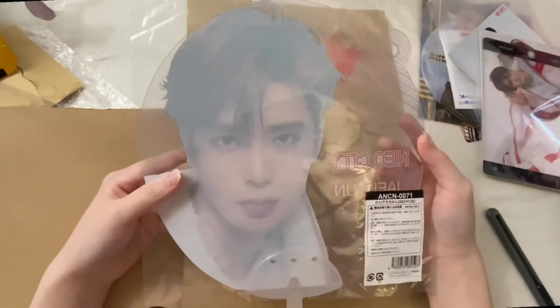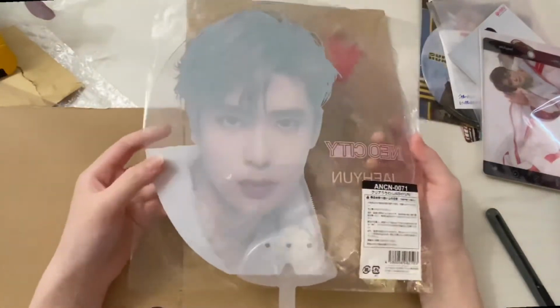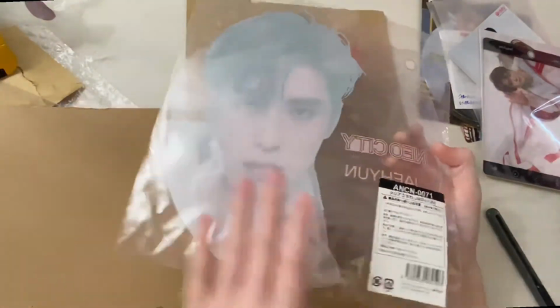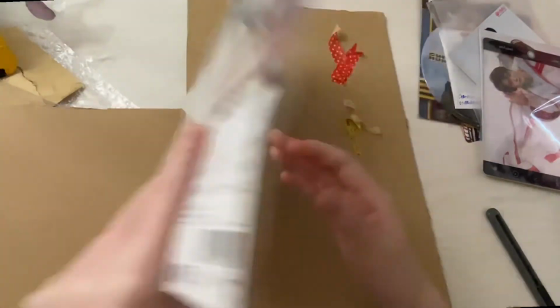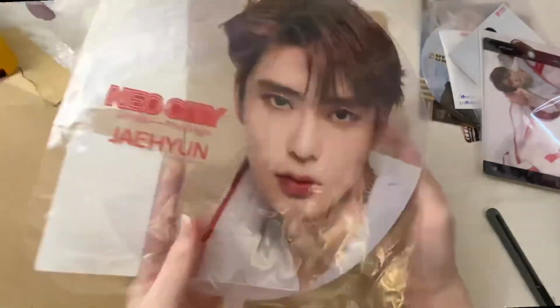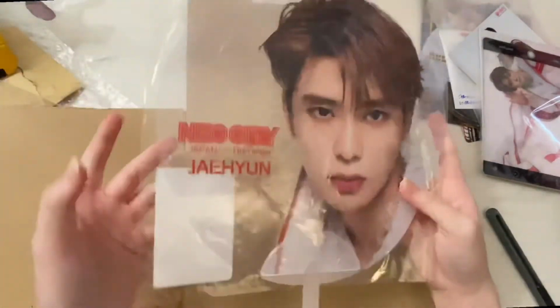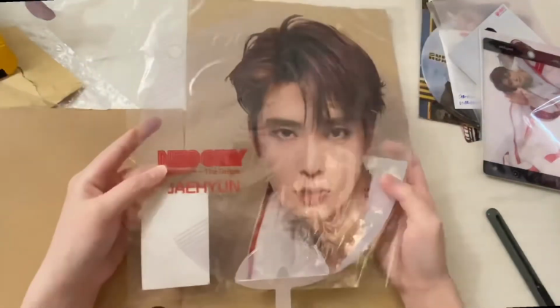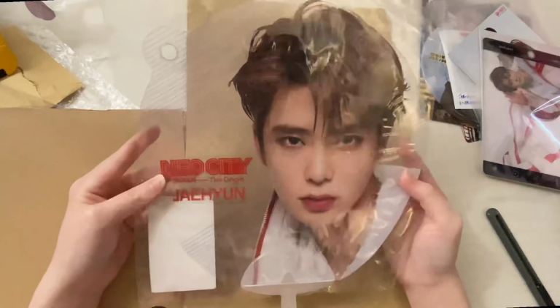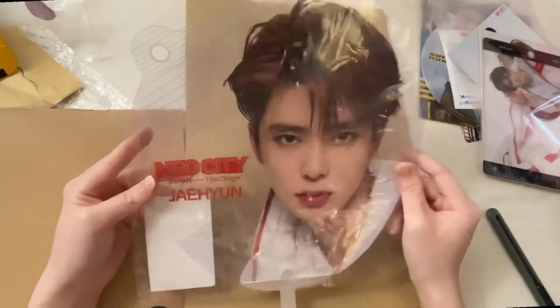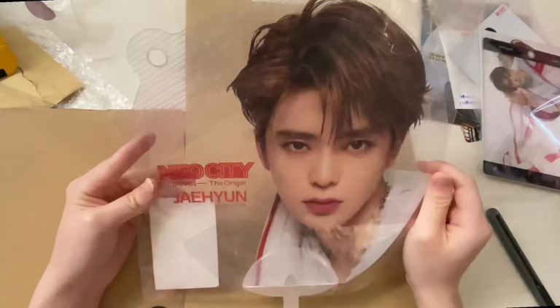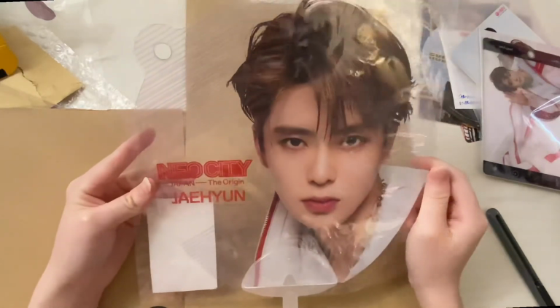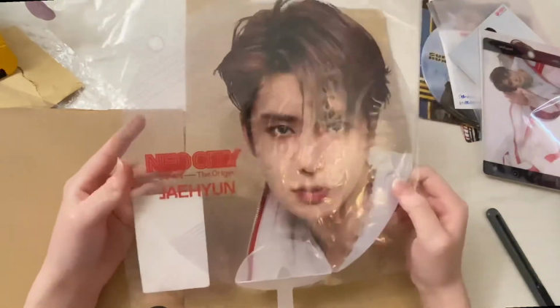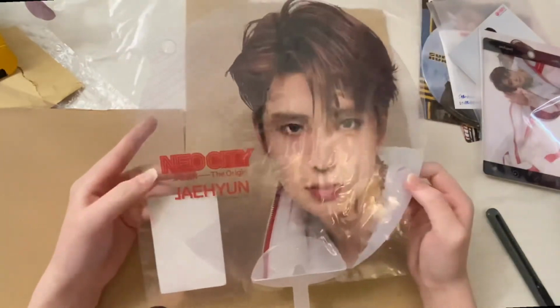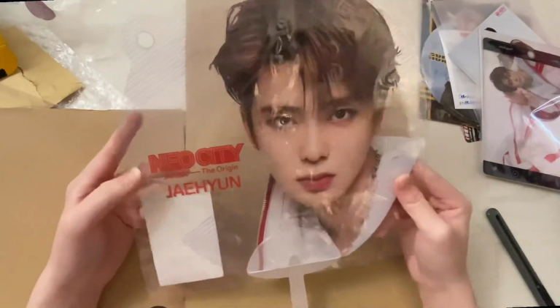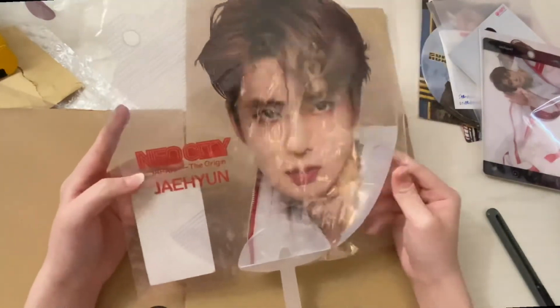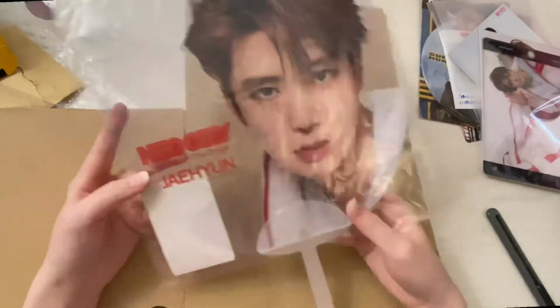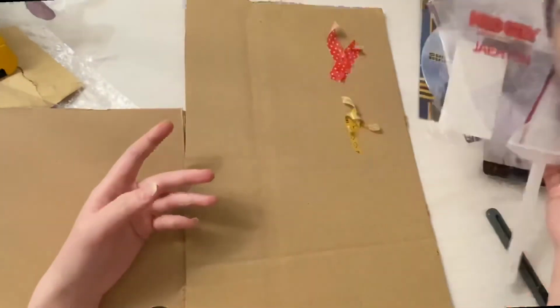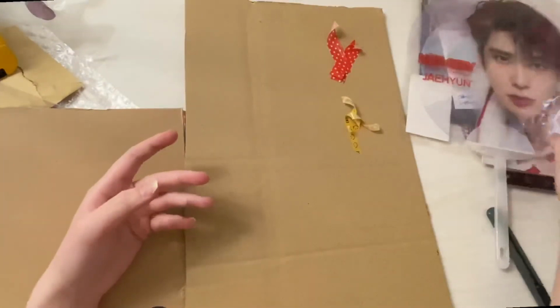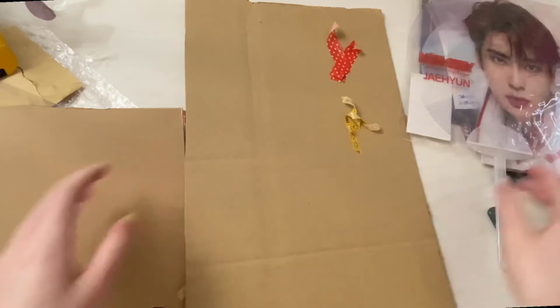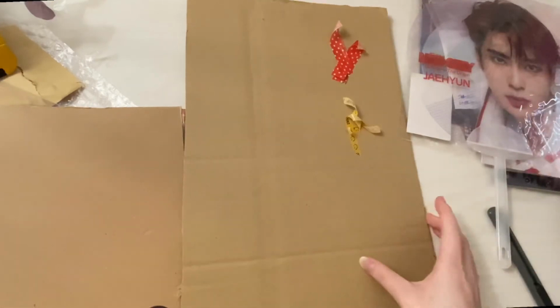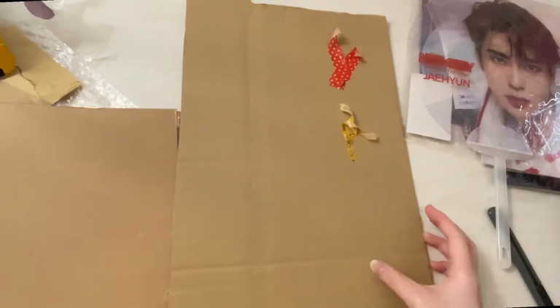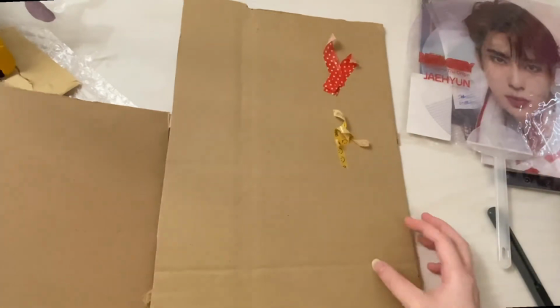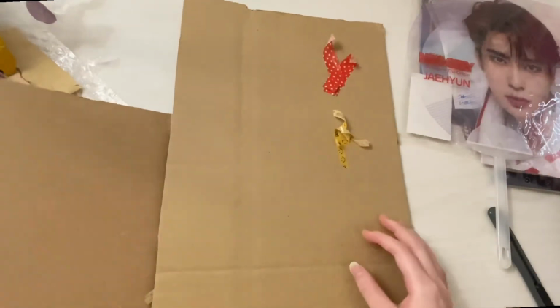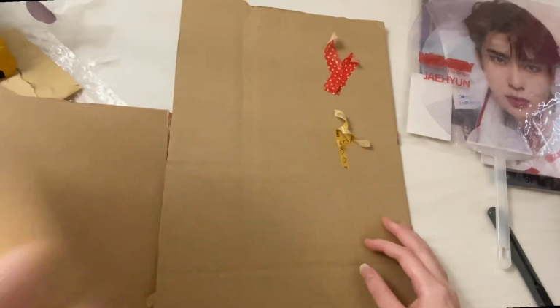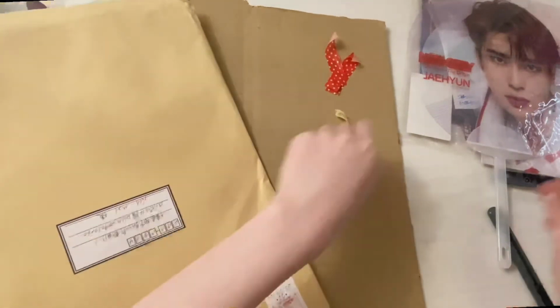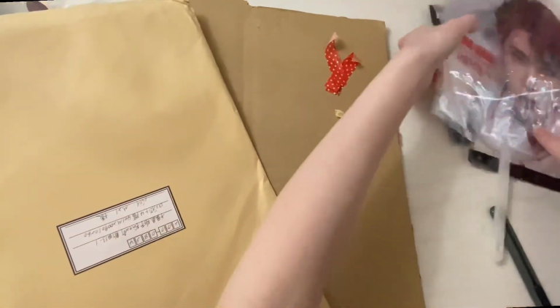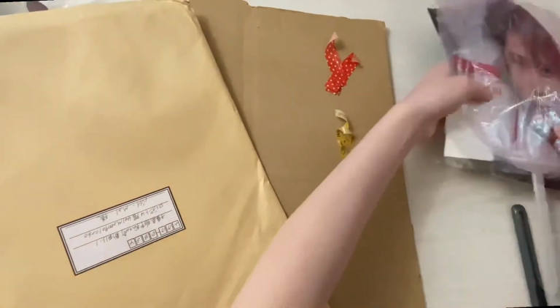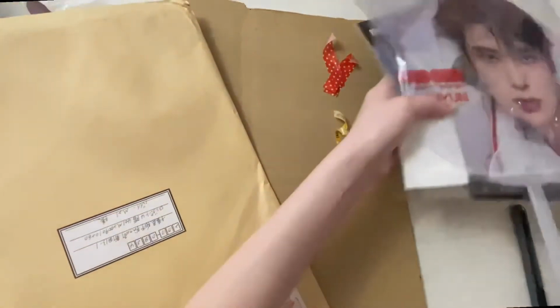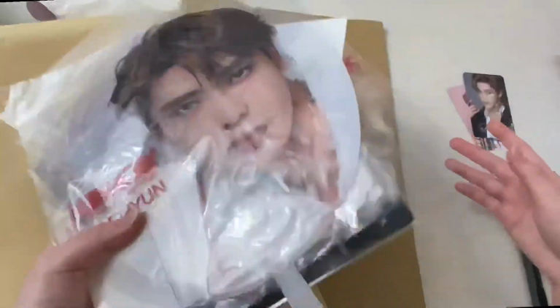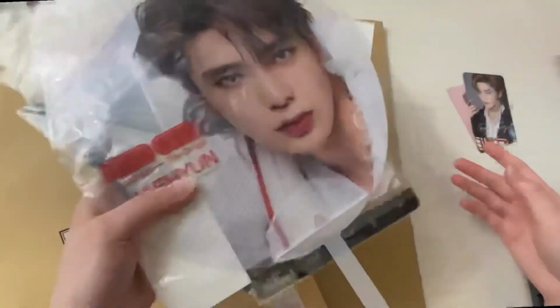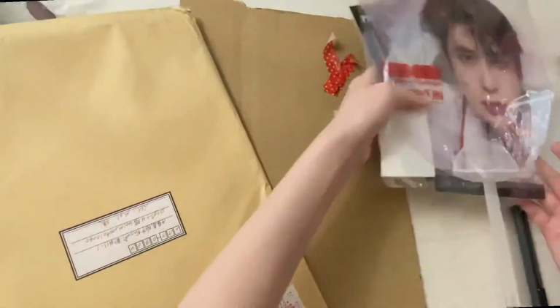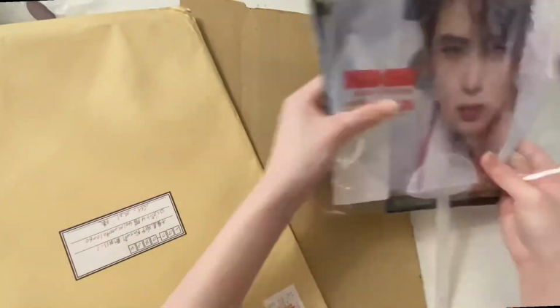Not sure what I'm gonna do with it but I'll figure it out. I think I'll just display it on my shelf in my room. Yeah, it's a mess — but okay, so these are all I have today.